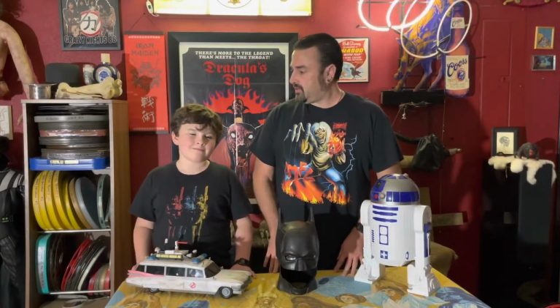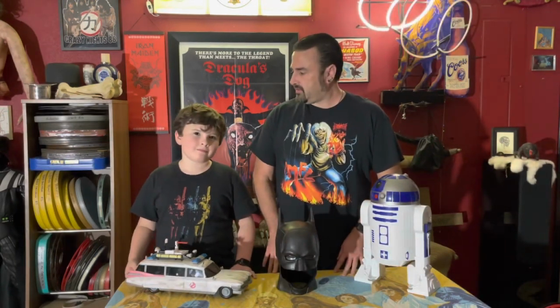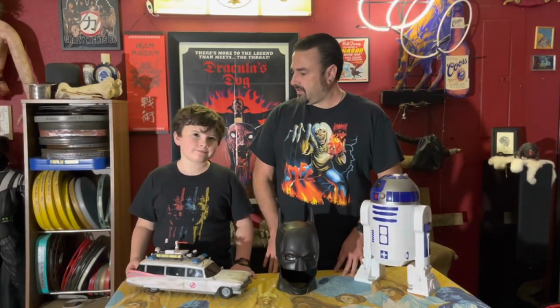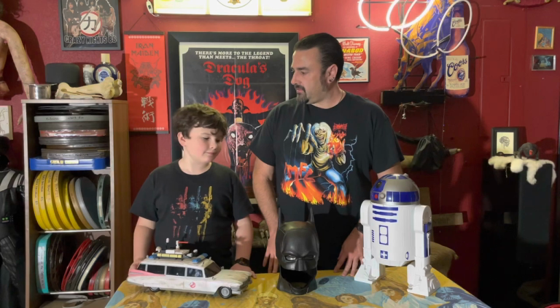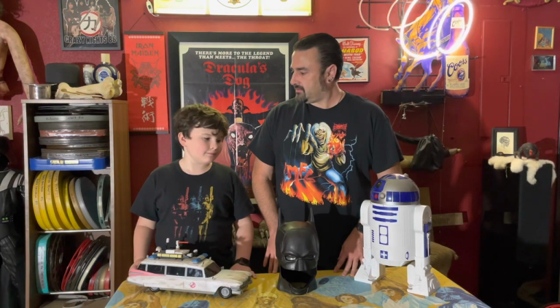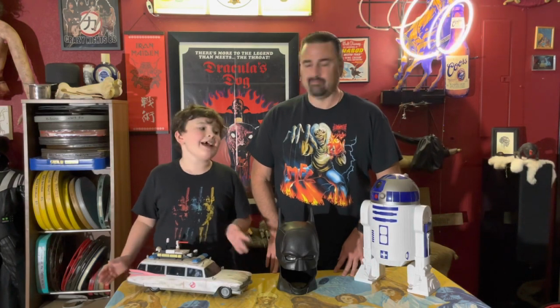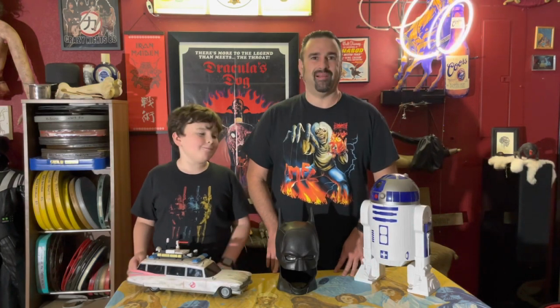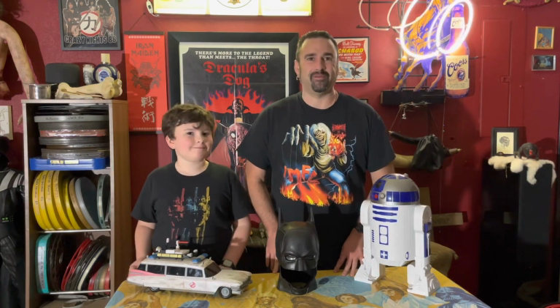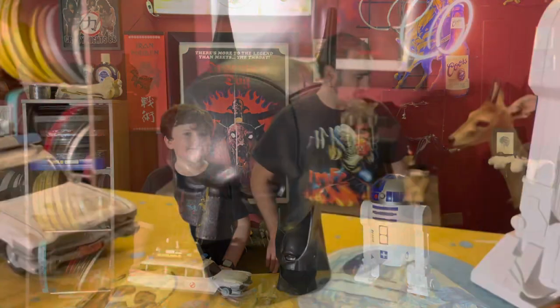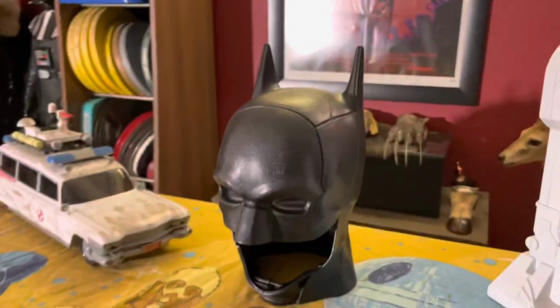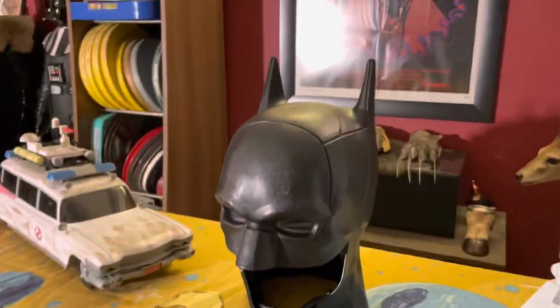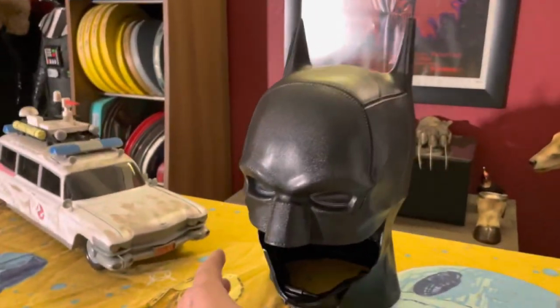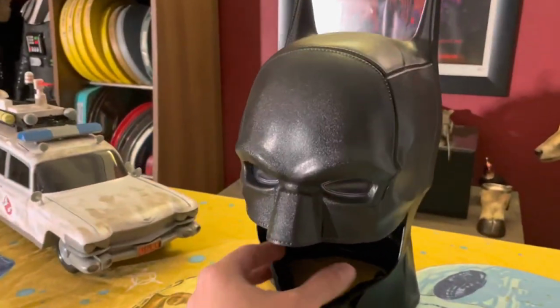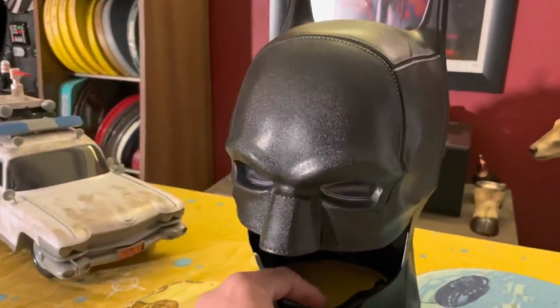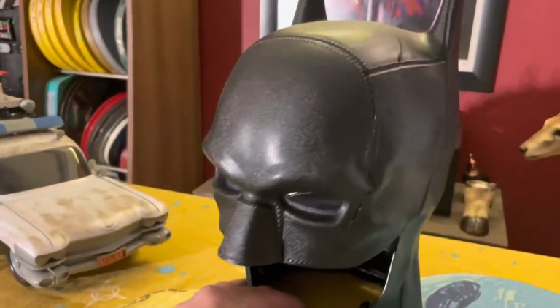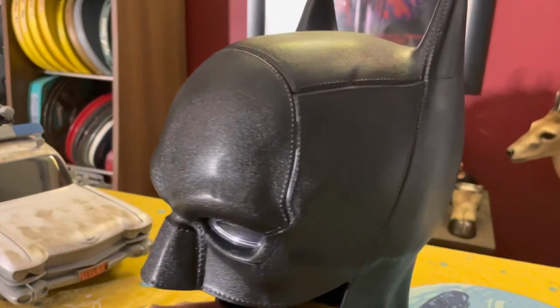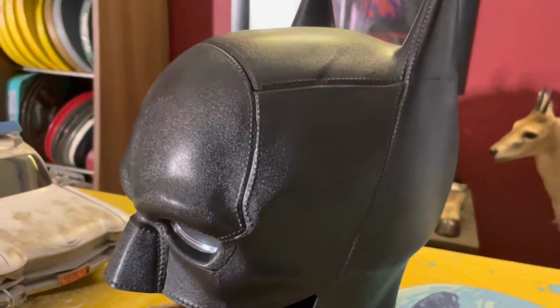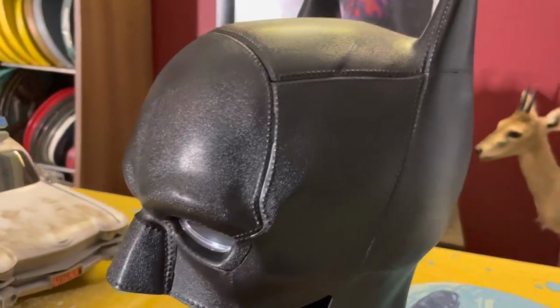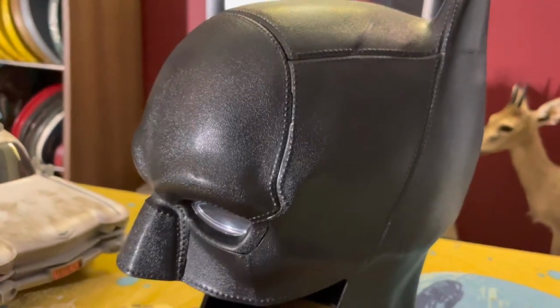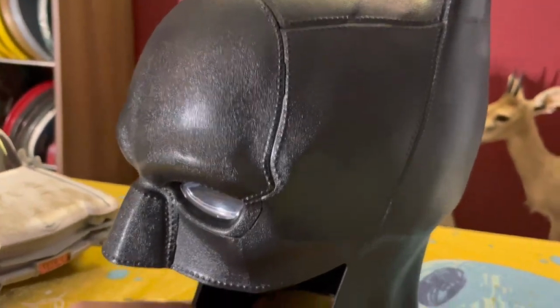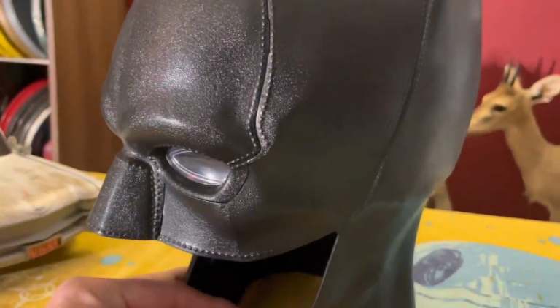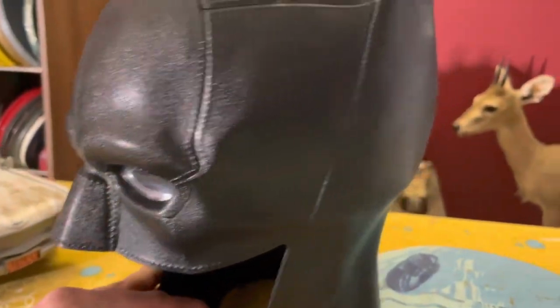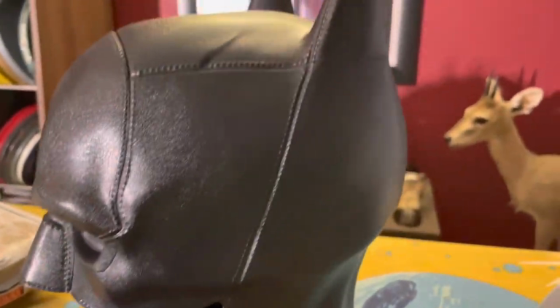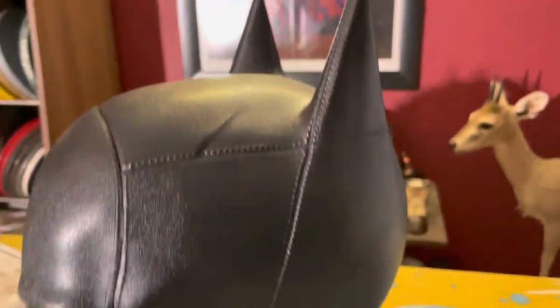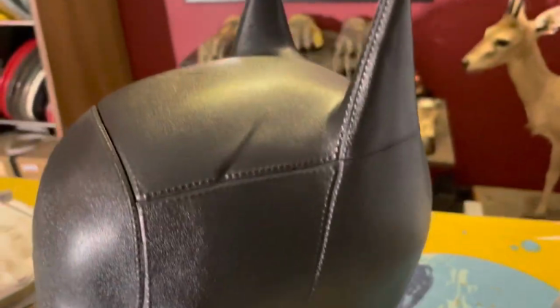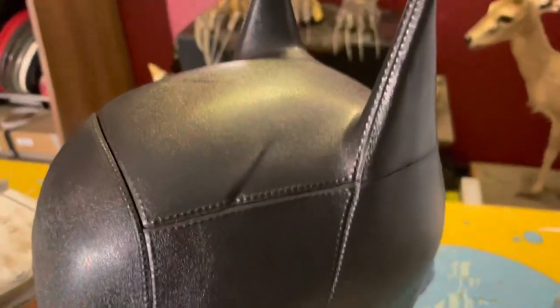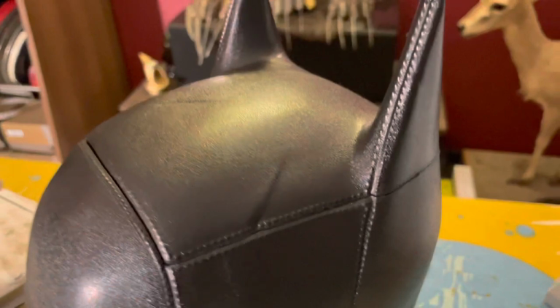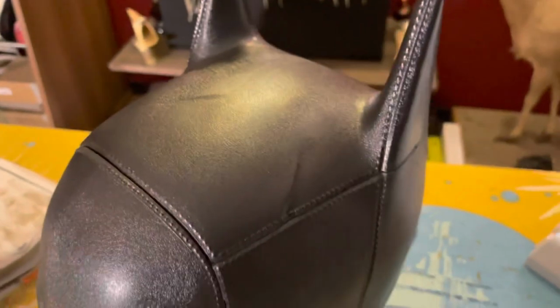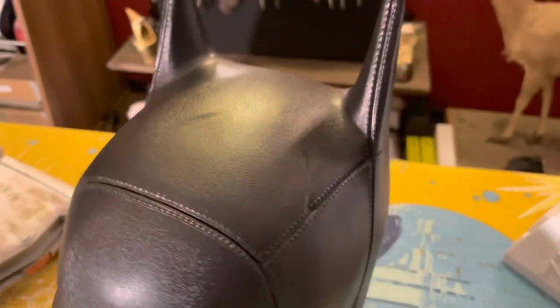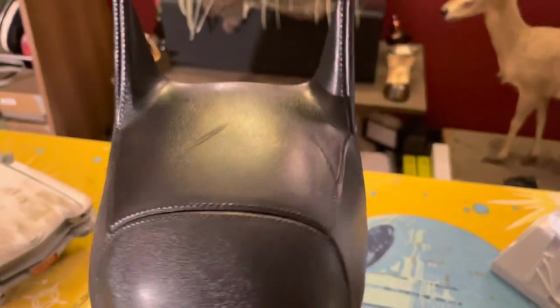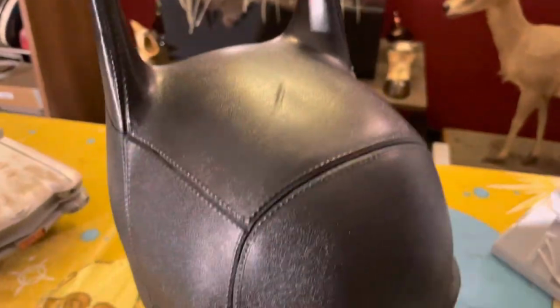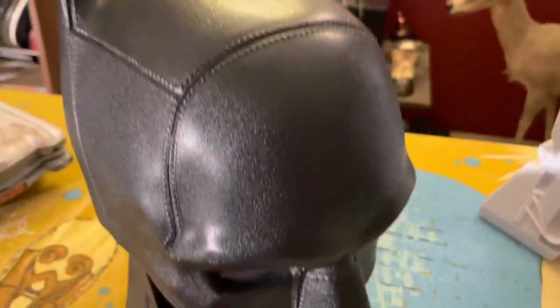Let's give him a closer look at everything. Let's get a nice close-up look here — you can see all the stitching on it, and it's got some wrinkles even on the top of the head.